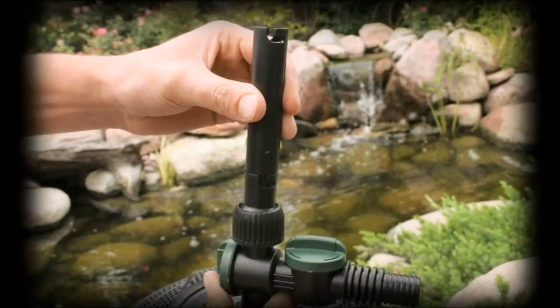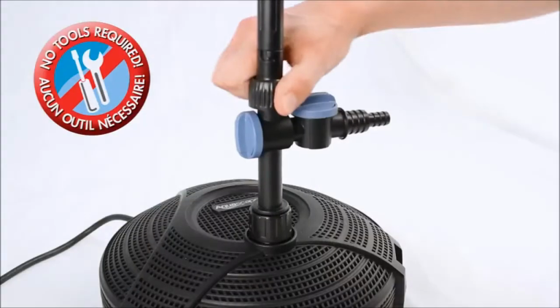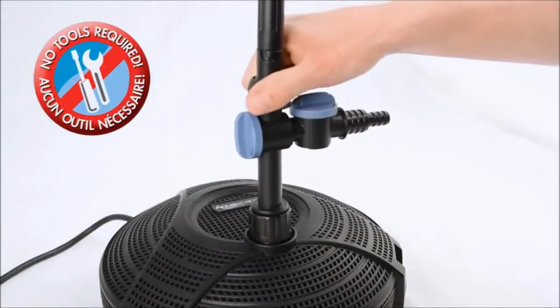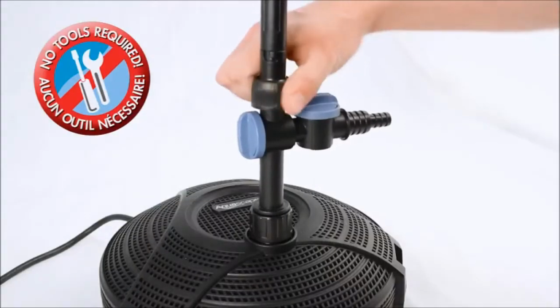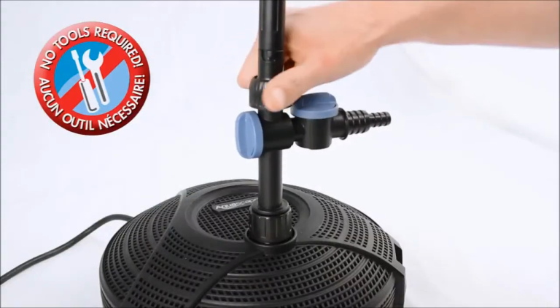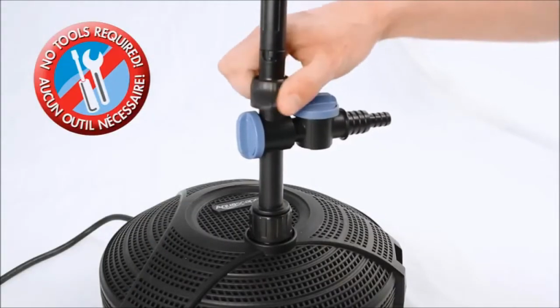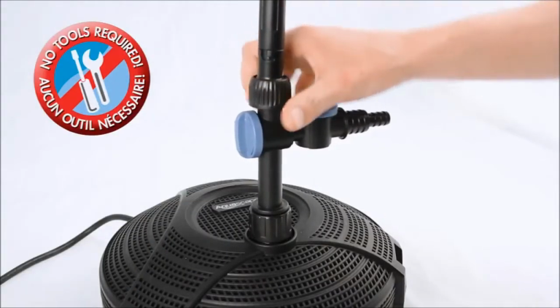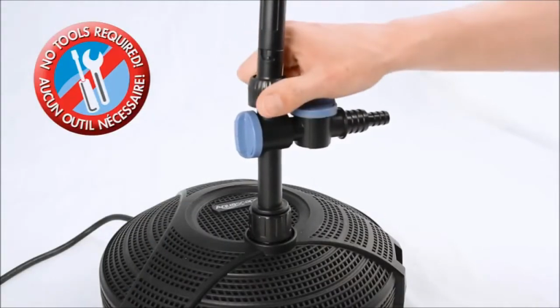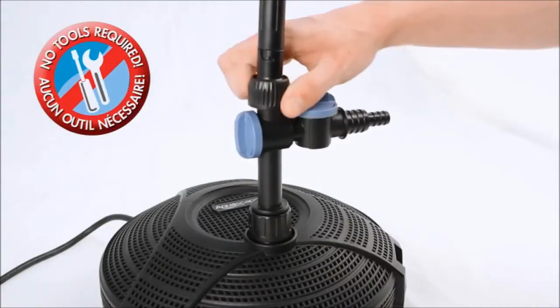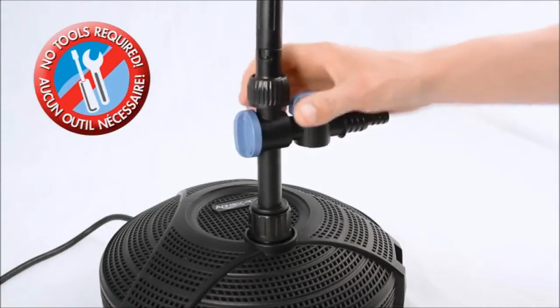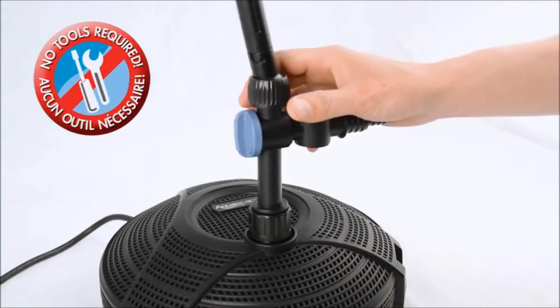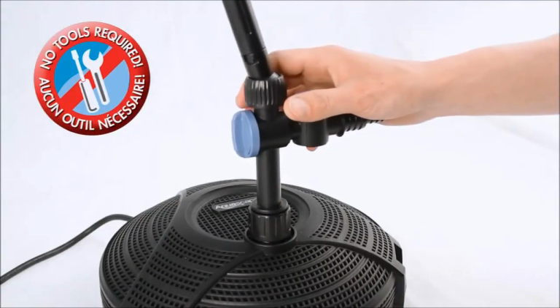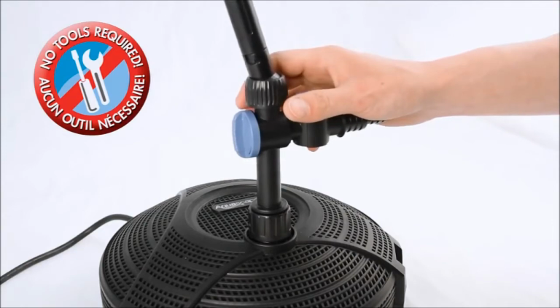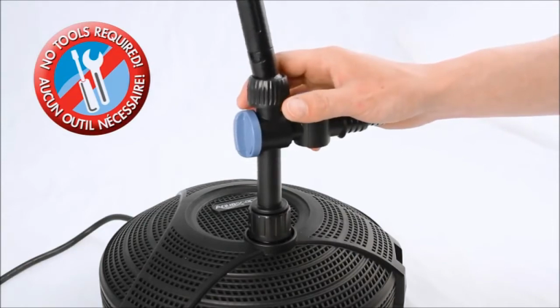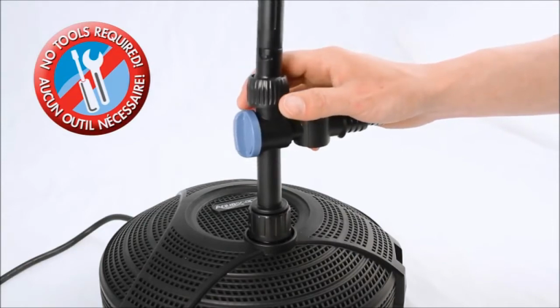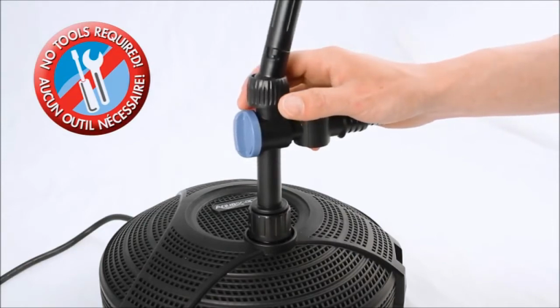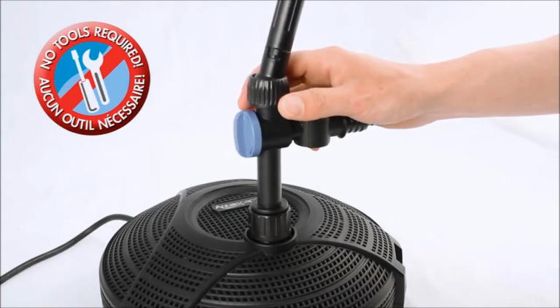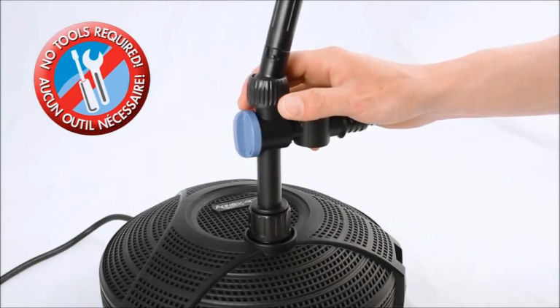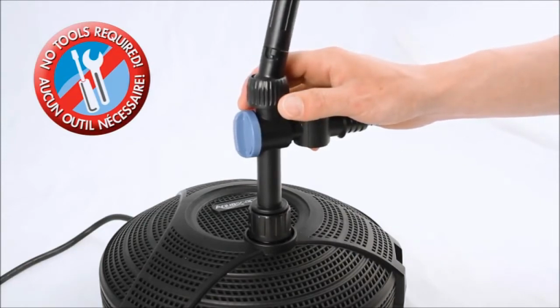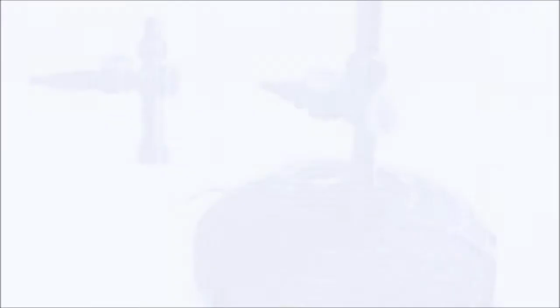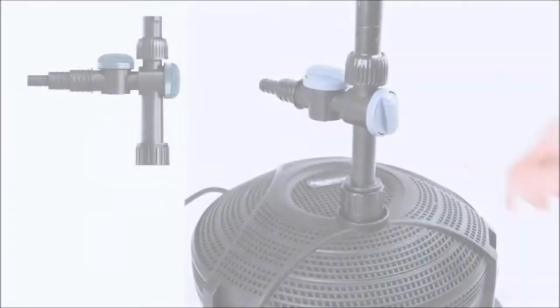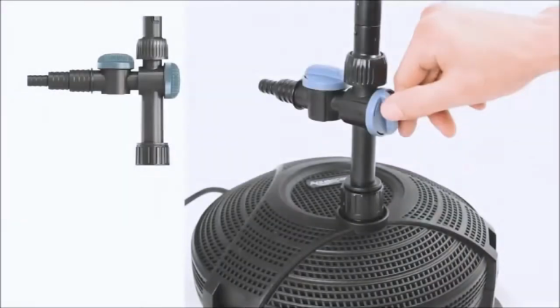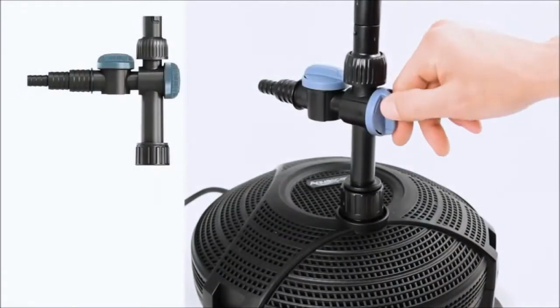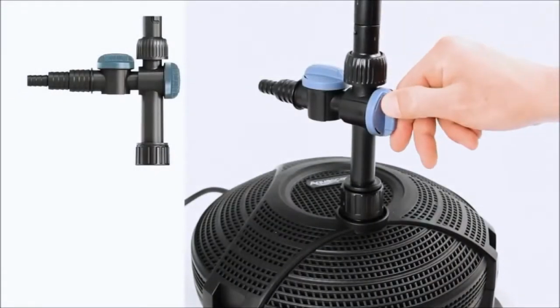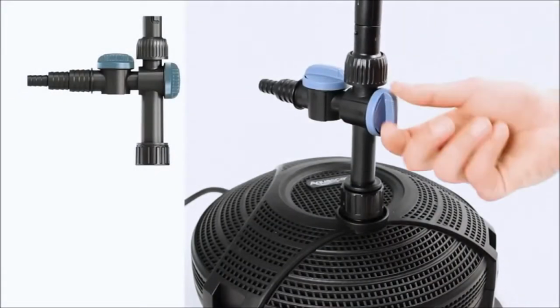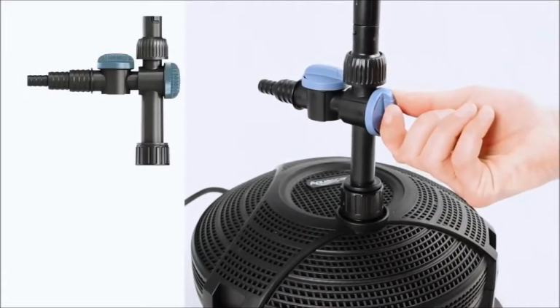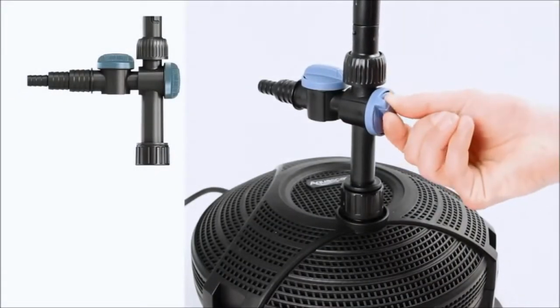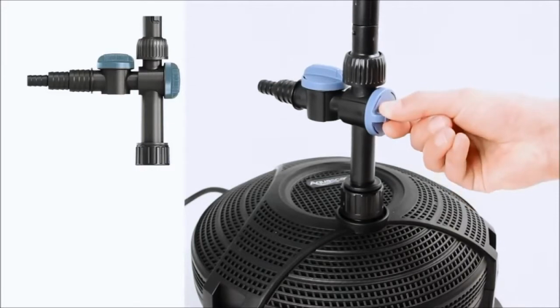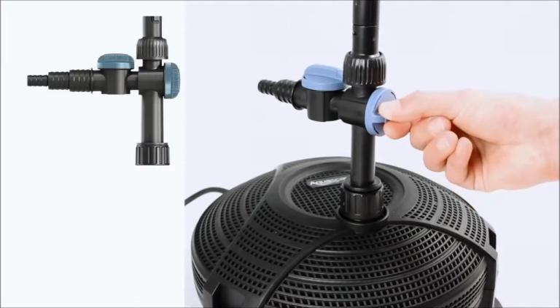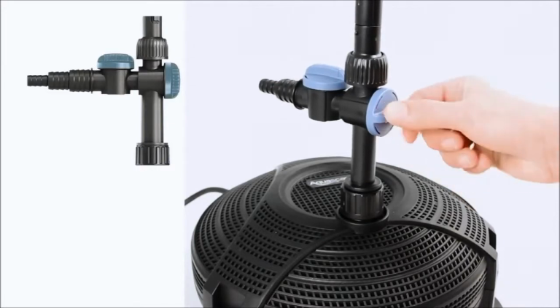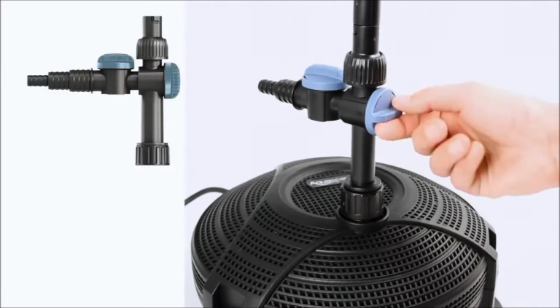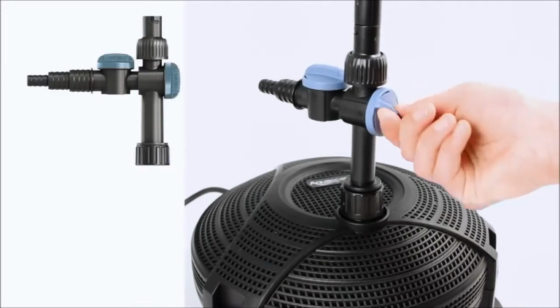The threaded collar on this fitting enables the AquaJet pump to be installed and removed without the need for any tools. A flow control valve provides the ability to fine tune the spray height and diameter of each of the fountains.